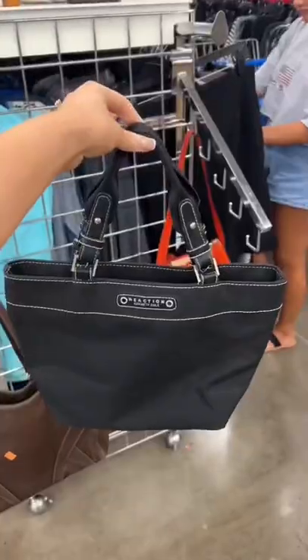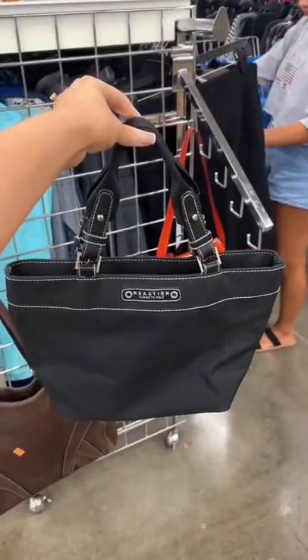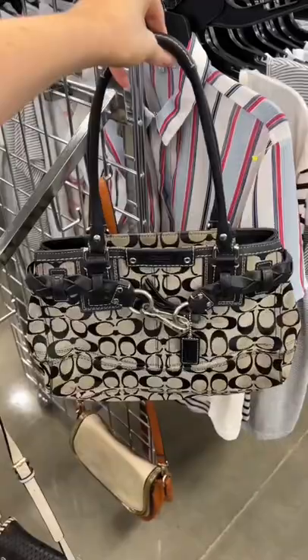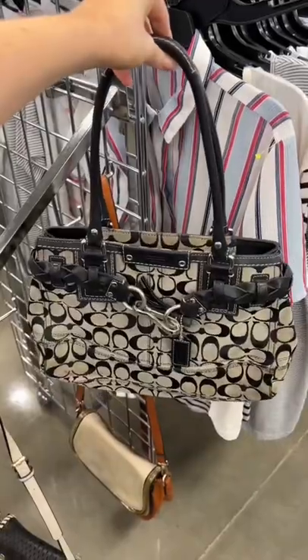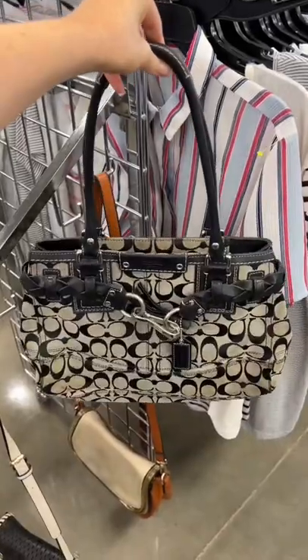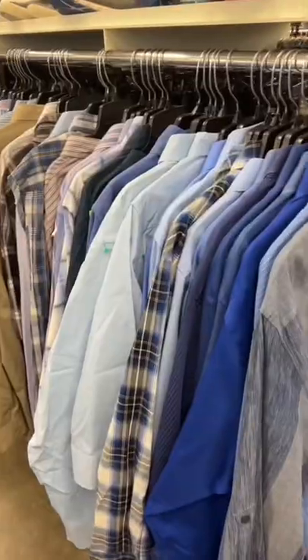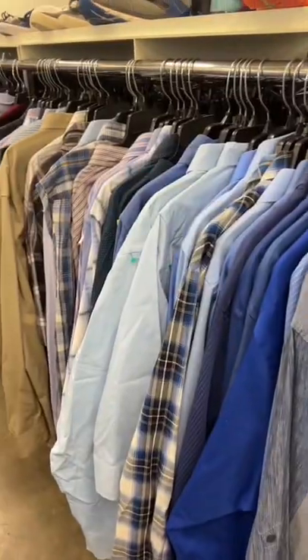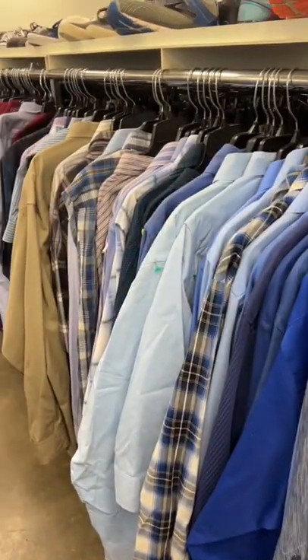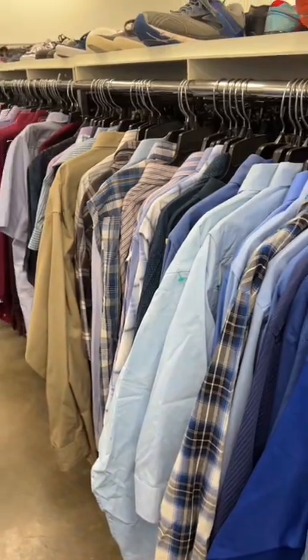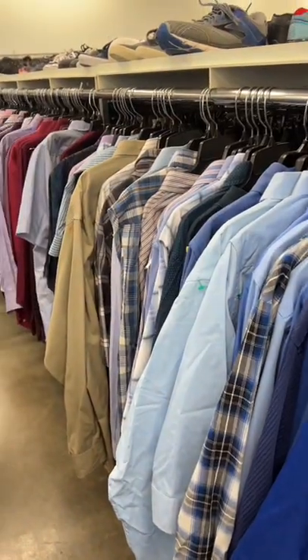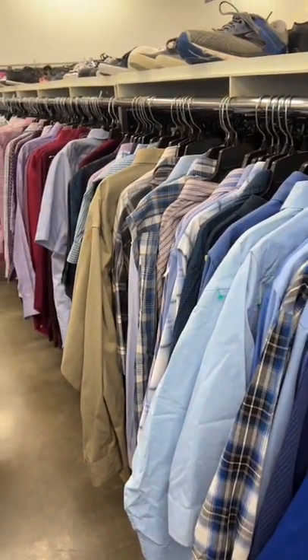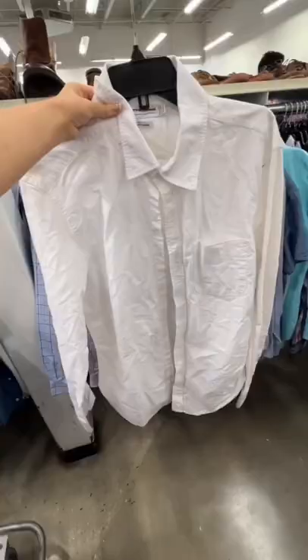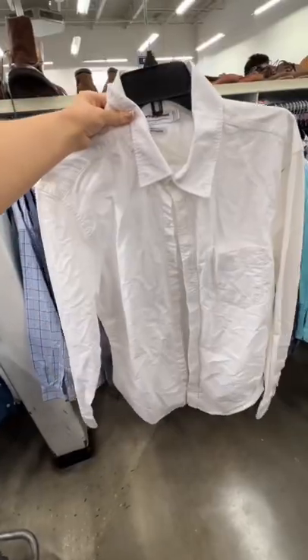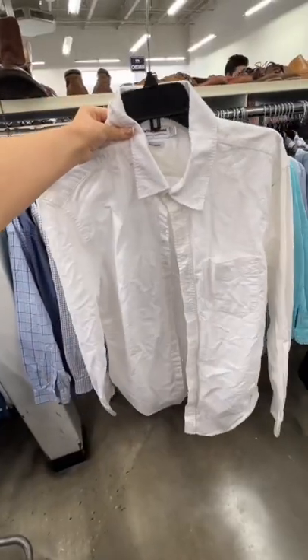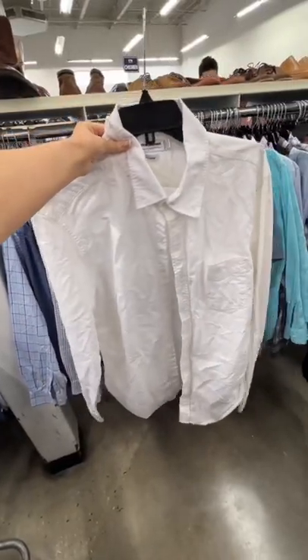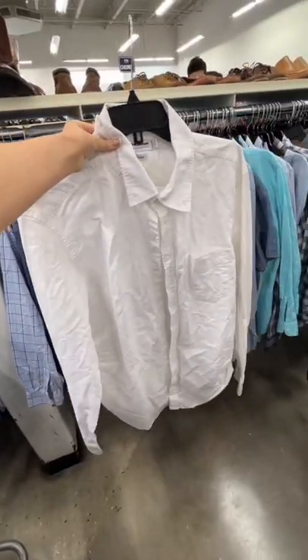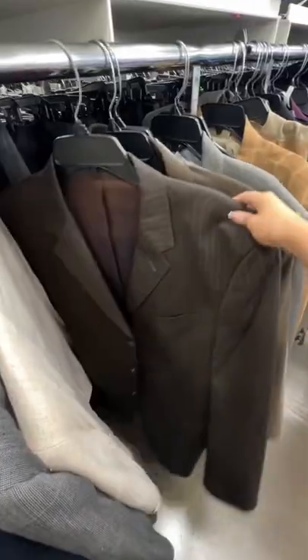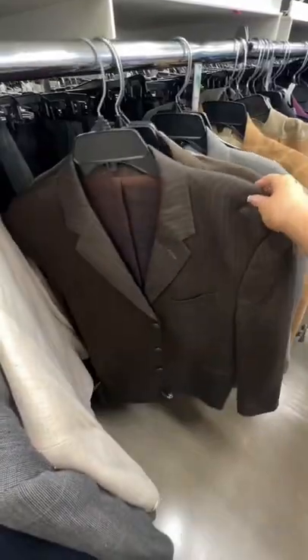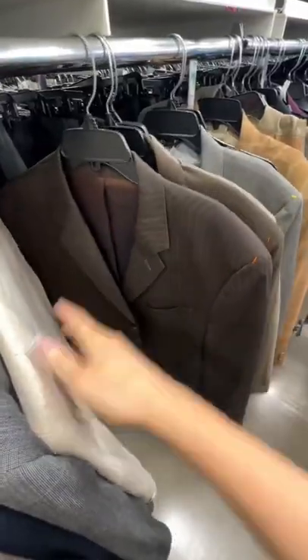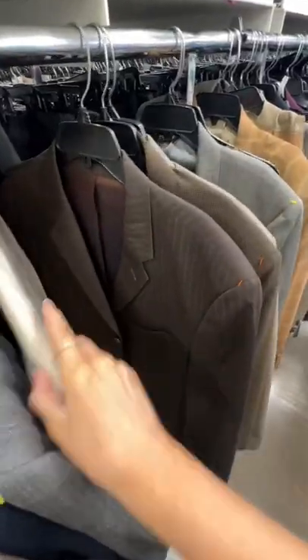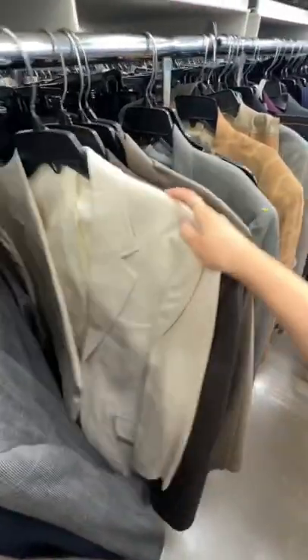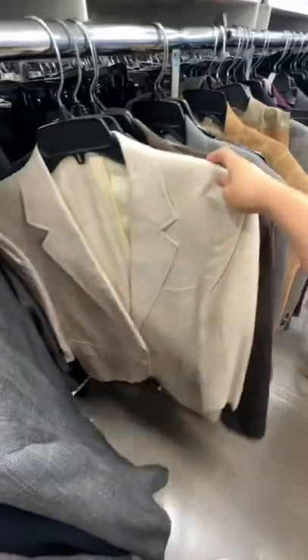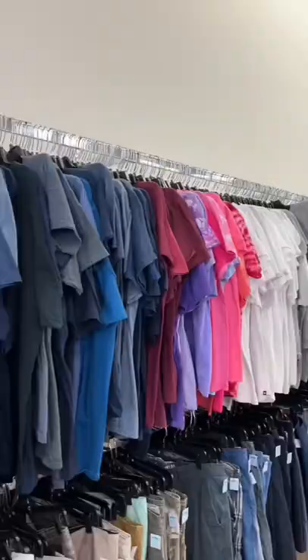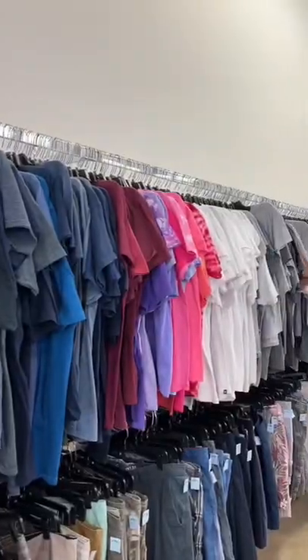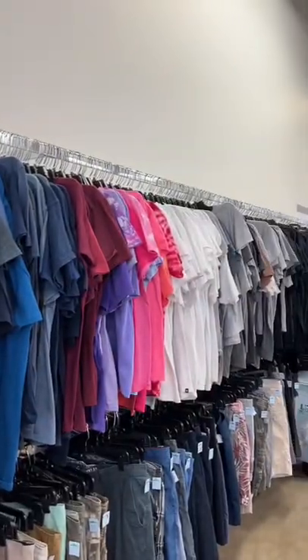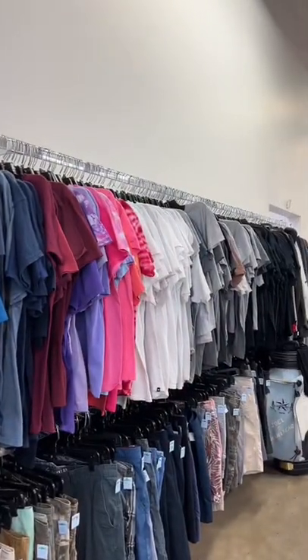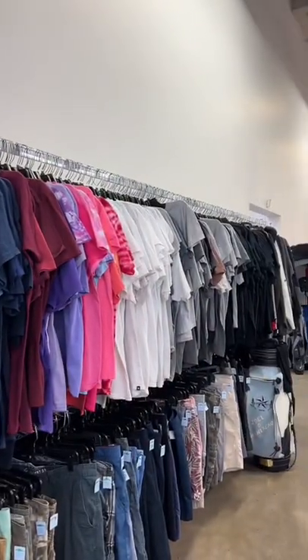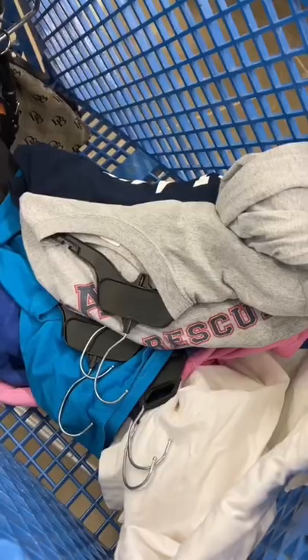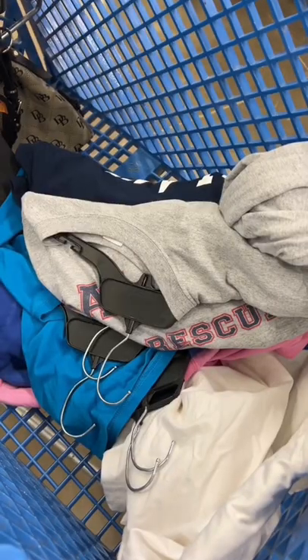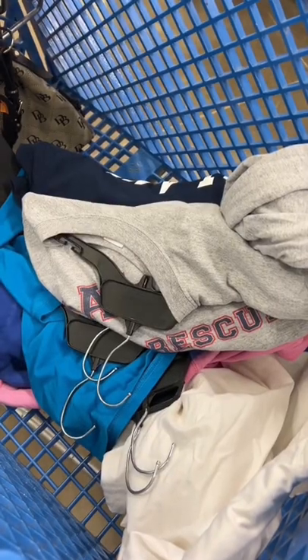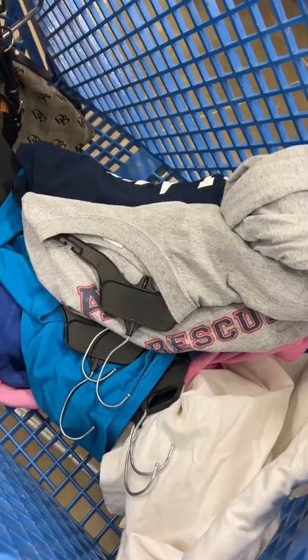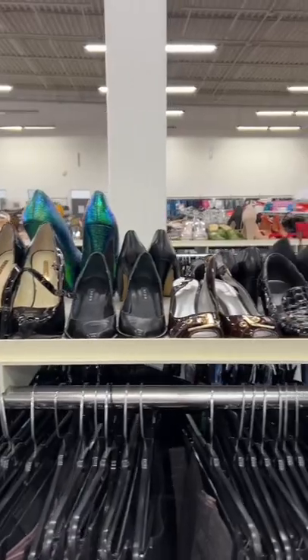I found a couple other cute ones, and you already know we went straight to the men's section. We found my friend the perfect oversized button-up, checked out some blazers, and then we went to the t-shirt section. My friend found some really good ones.